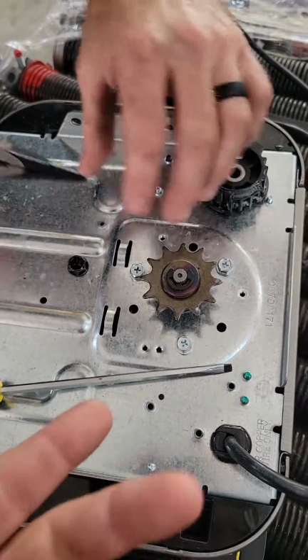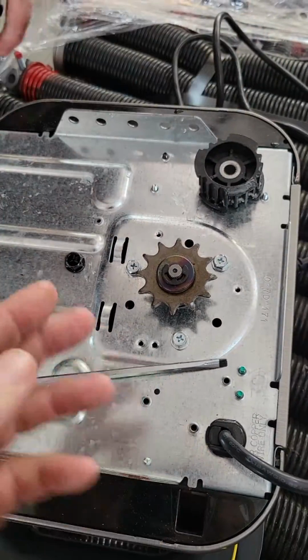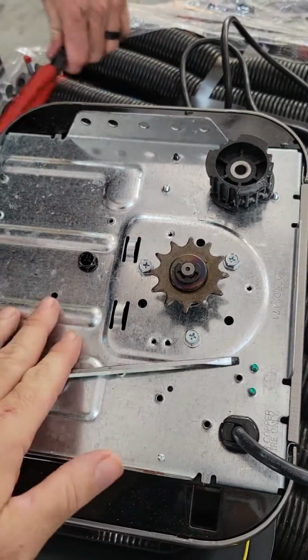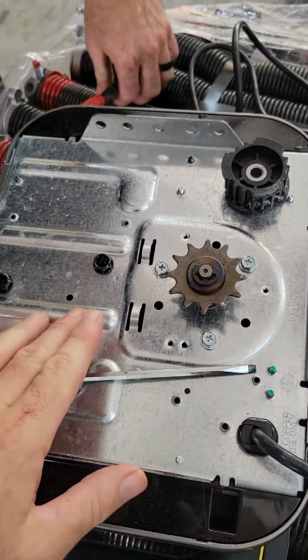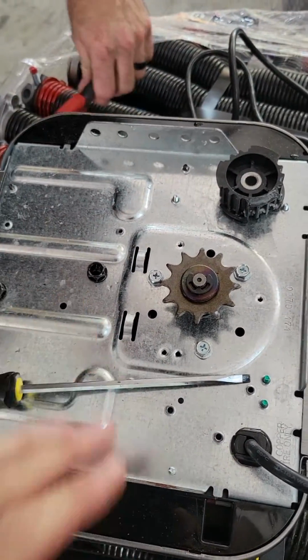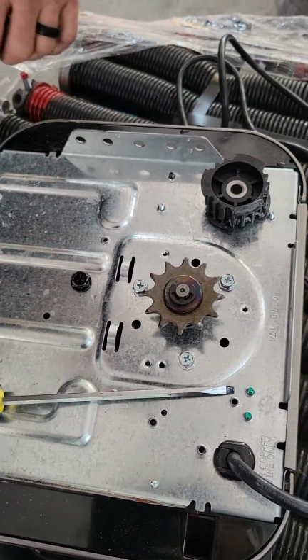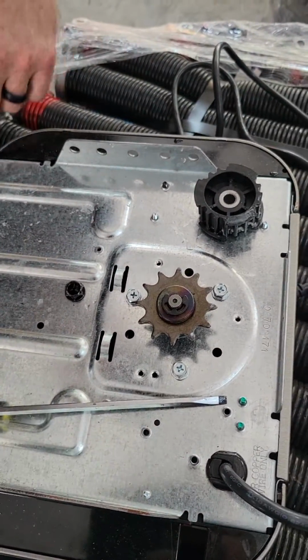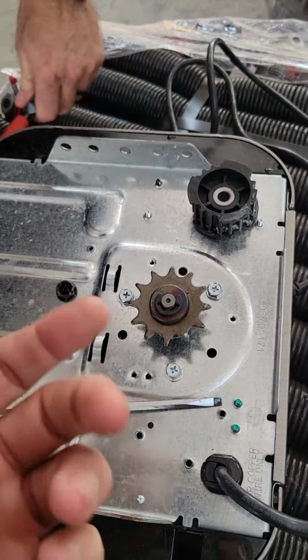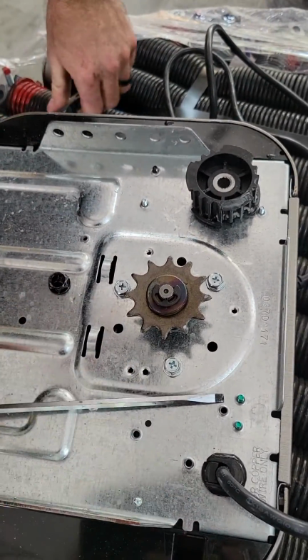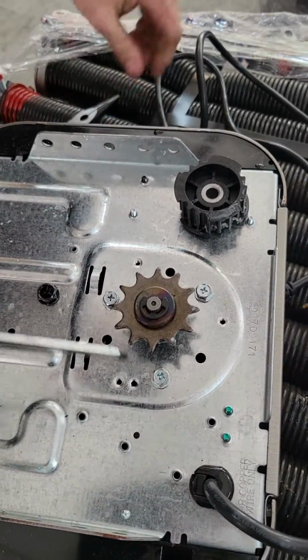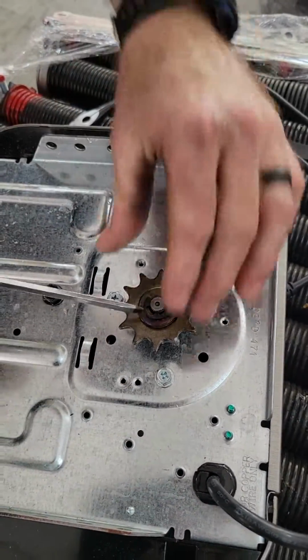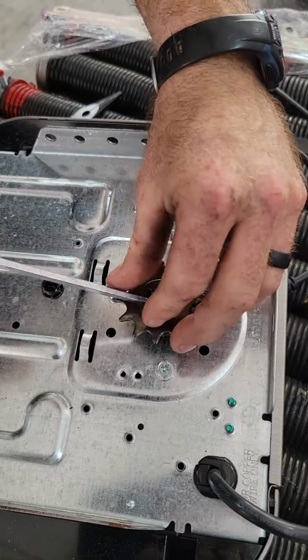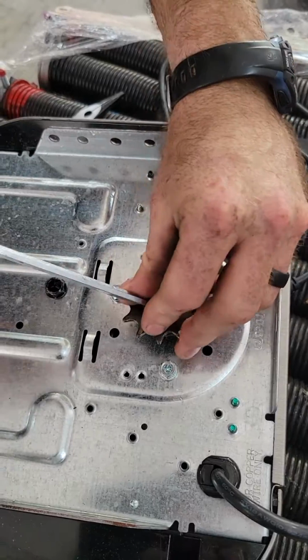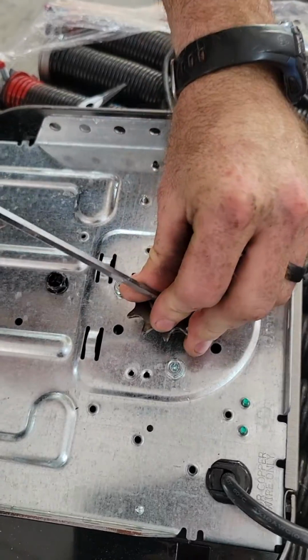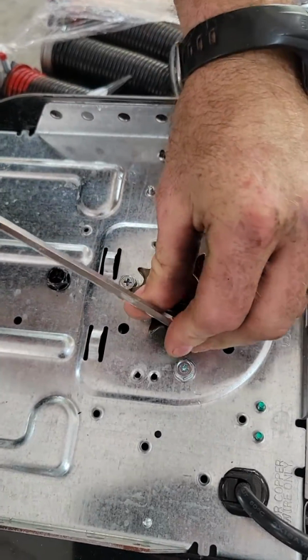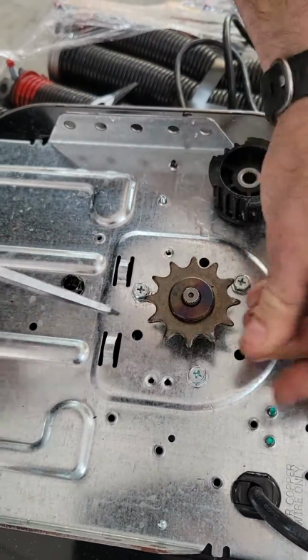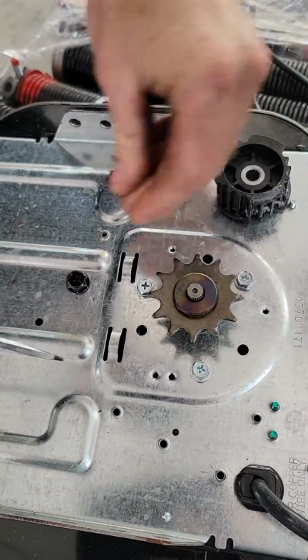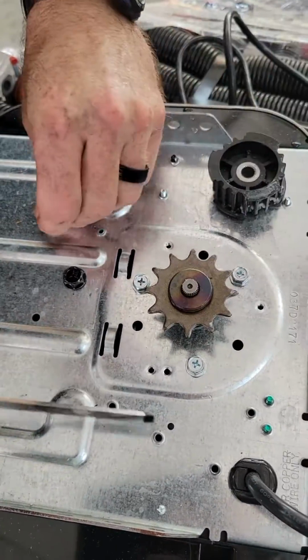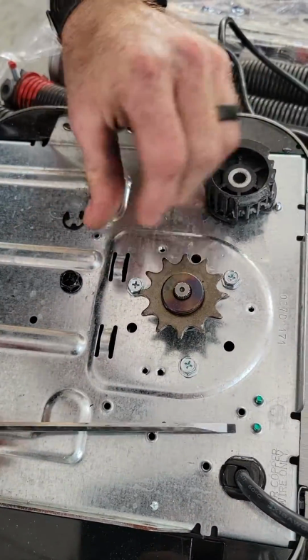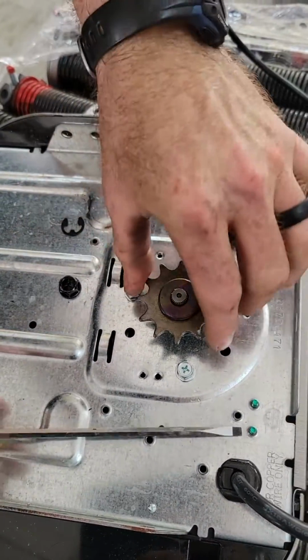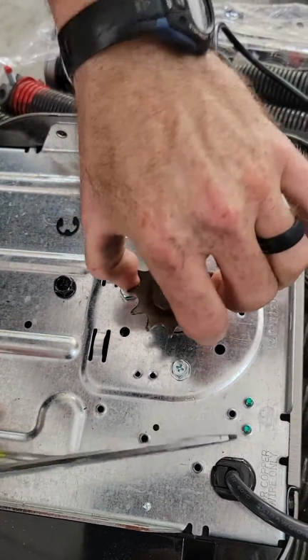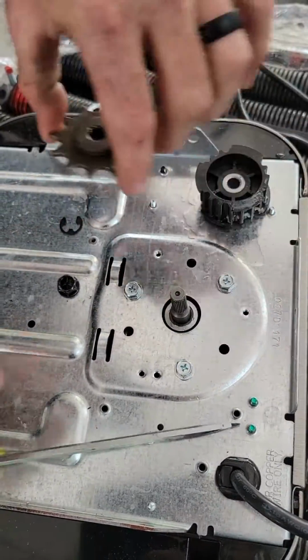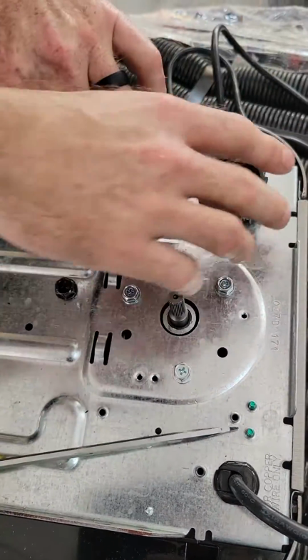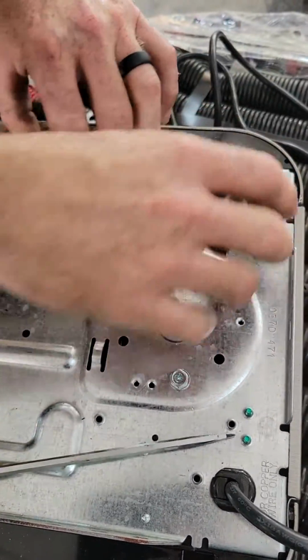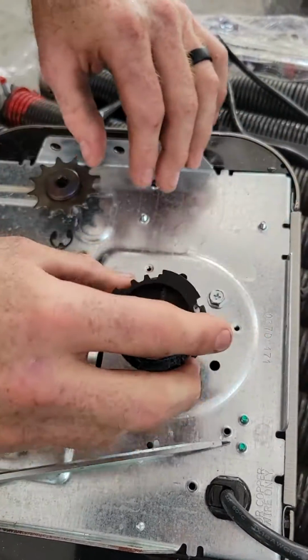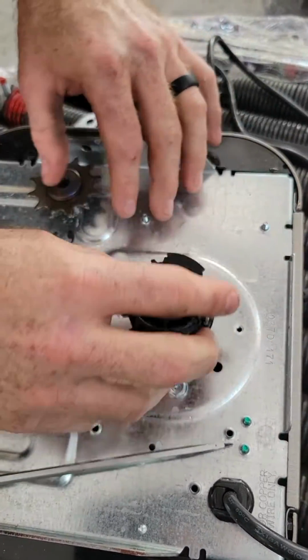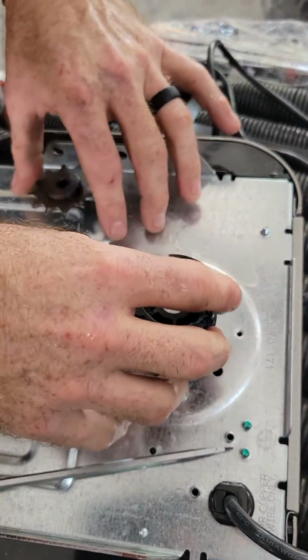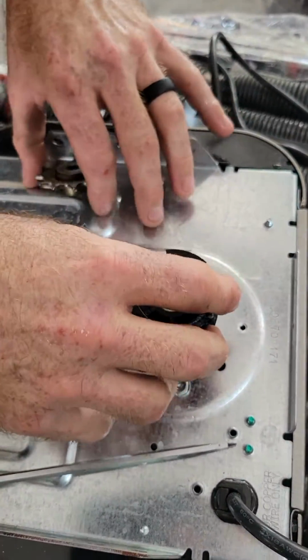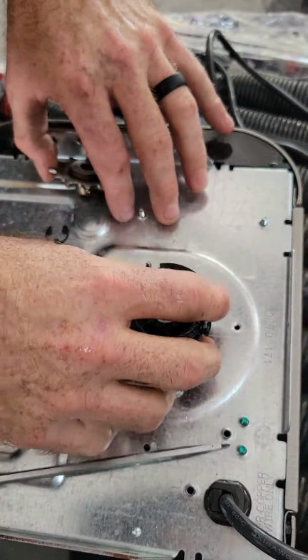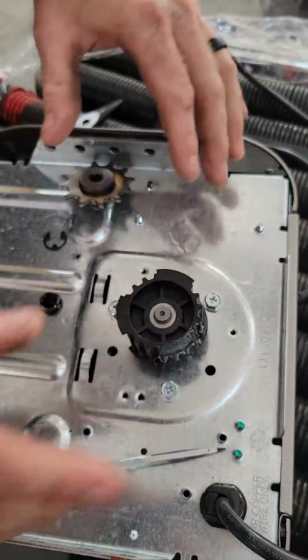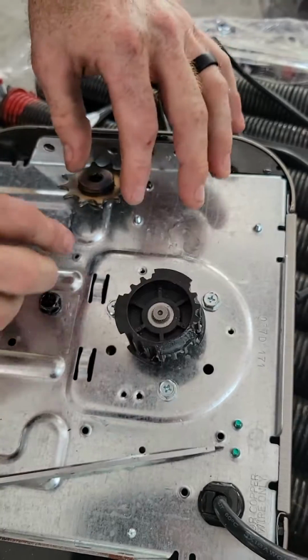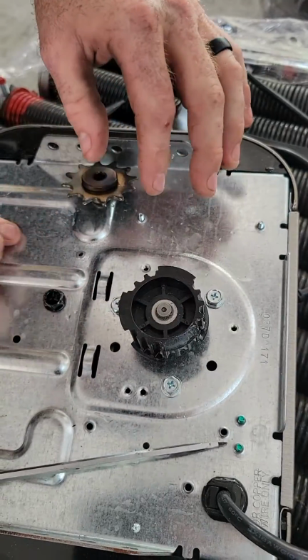So now let's pretend this is an 8160. It's very simple — he's just going to pop the chain sprocket off, pull that off, and put the belt sprocket on.